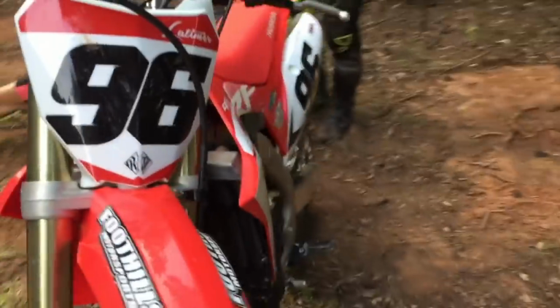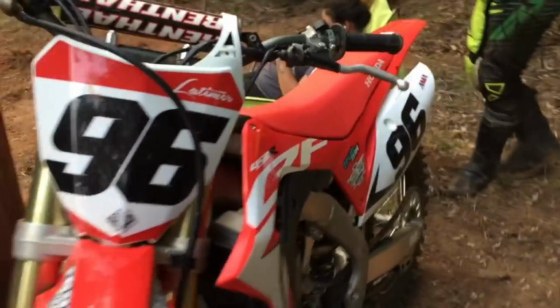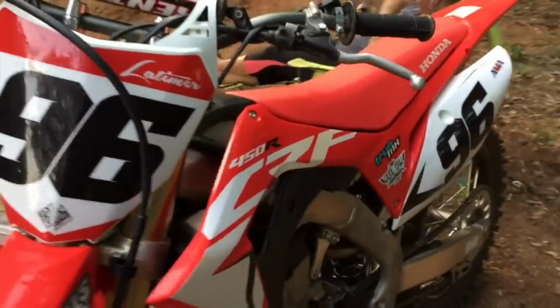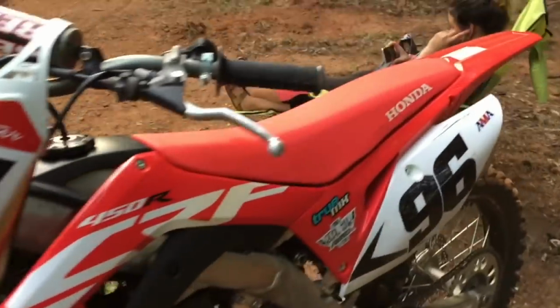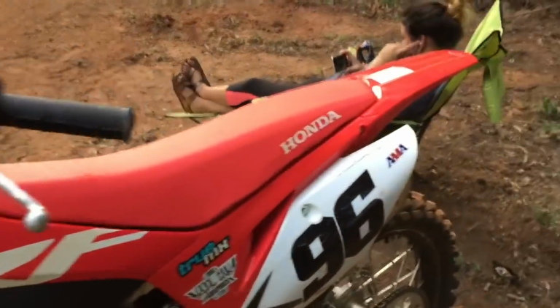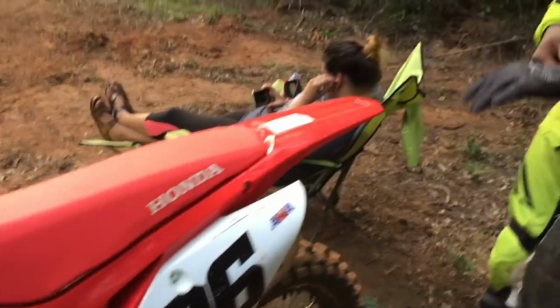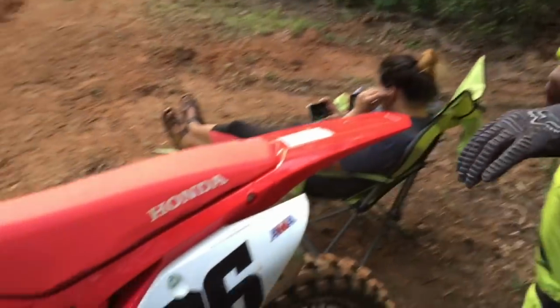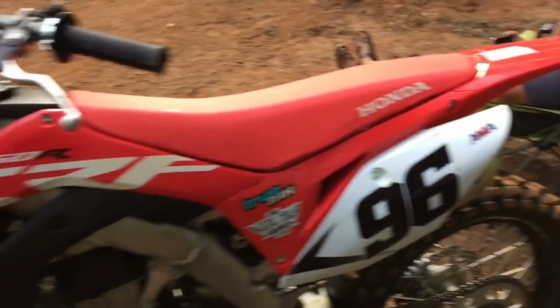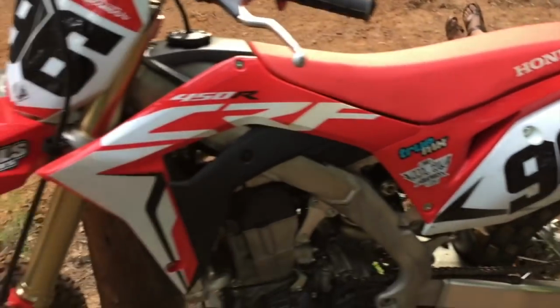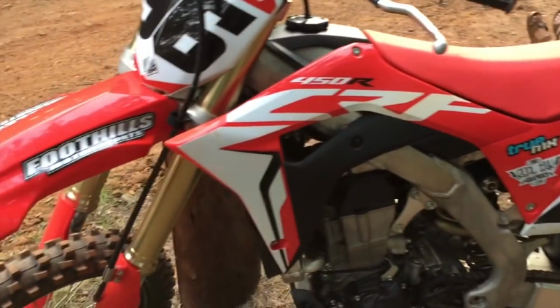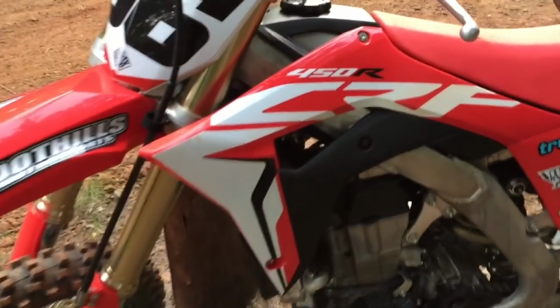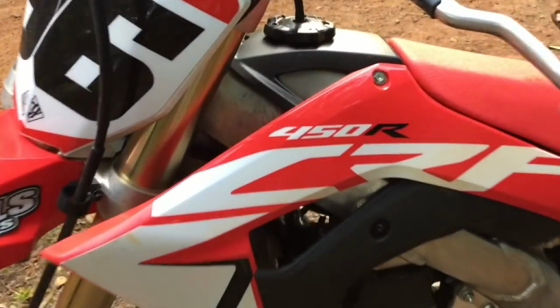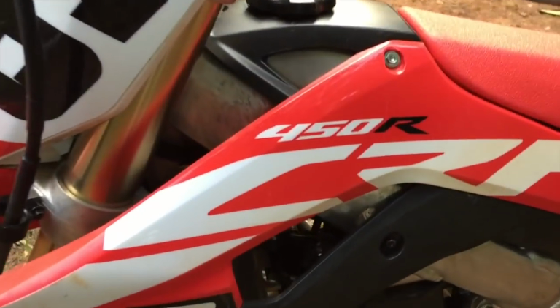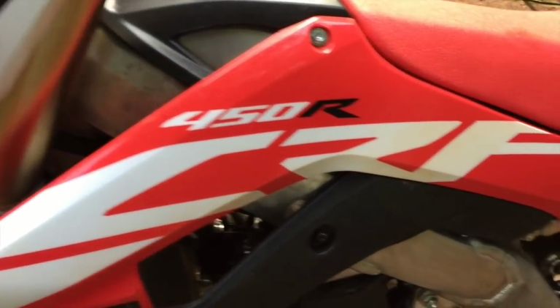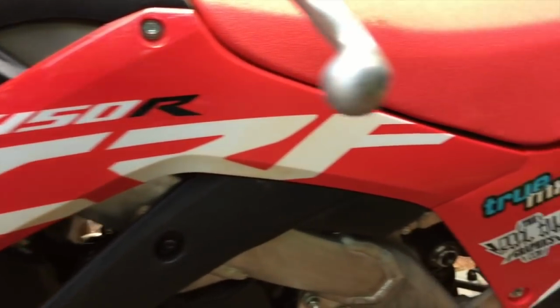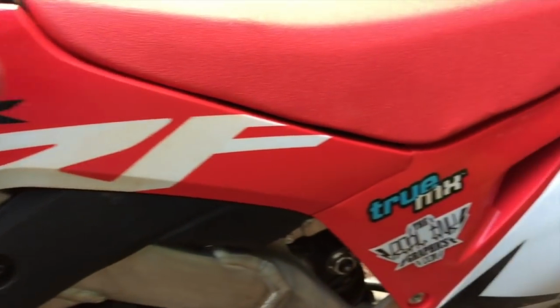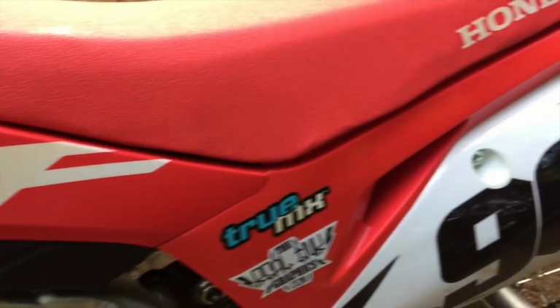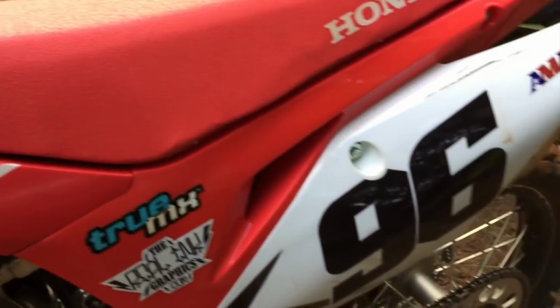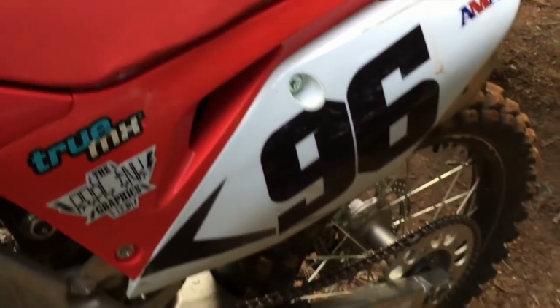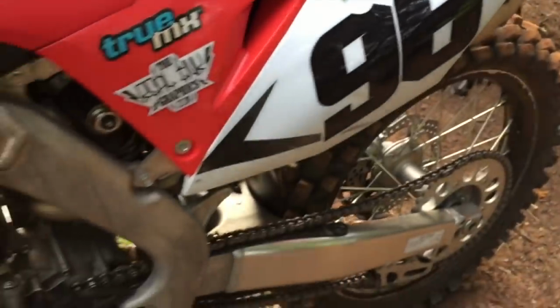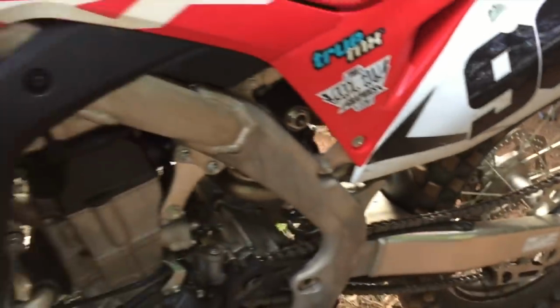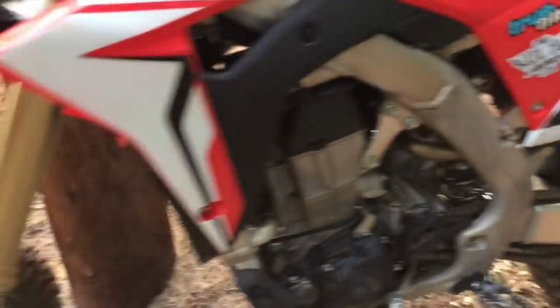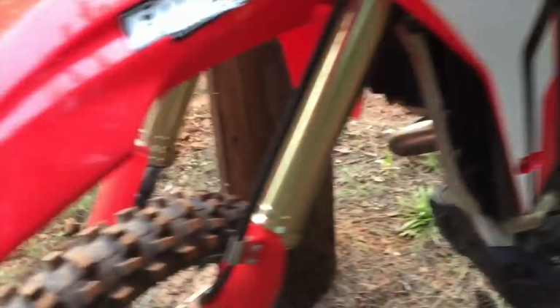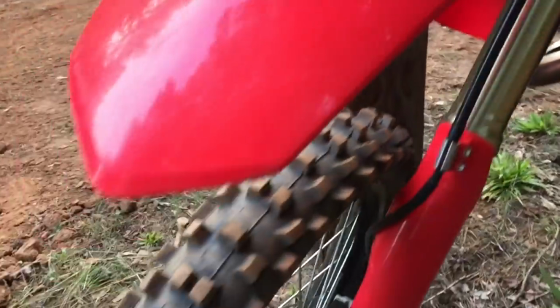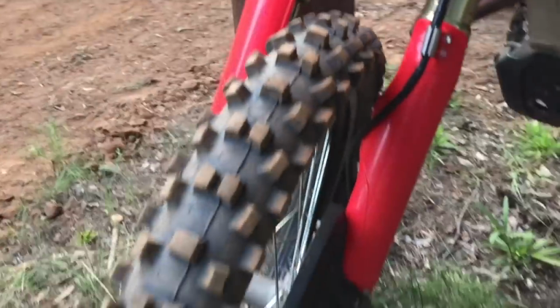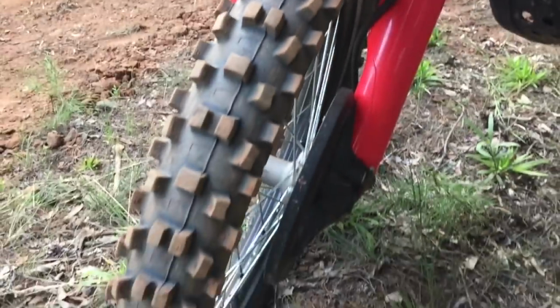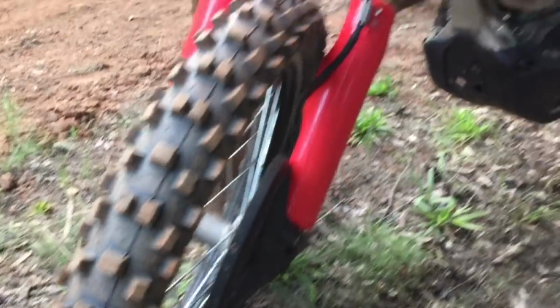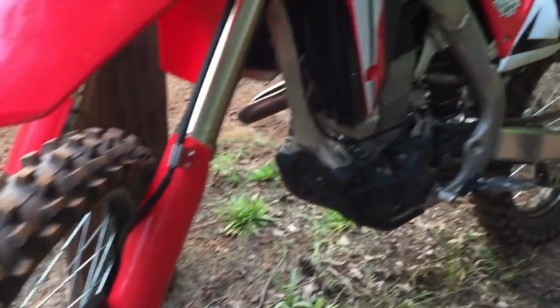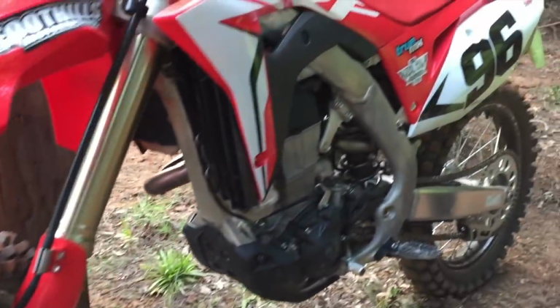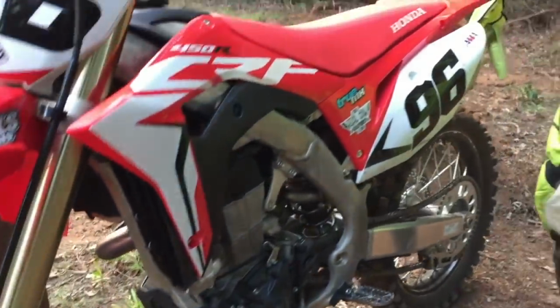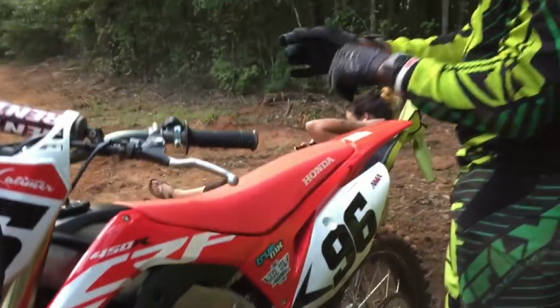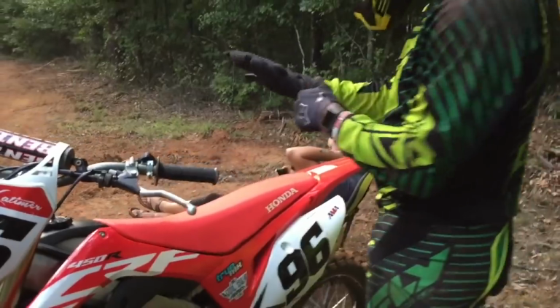Tell us what we got here, cuz. Well, we got an old 2018 CRF450! We'll play with it. You finished getting the break-in yet? Broke in? Yeah, it broke all the way in. We're race ready!